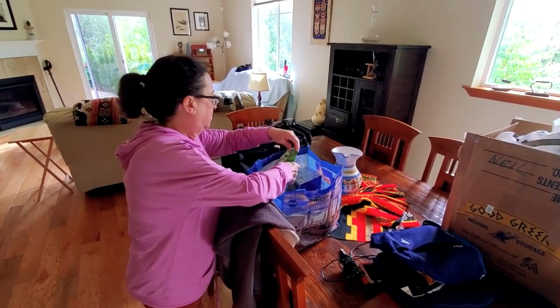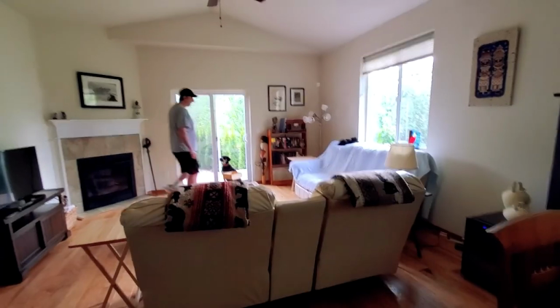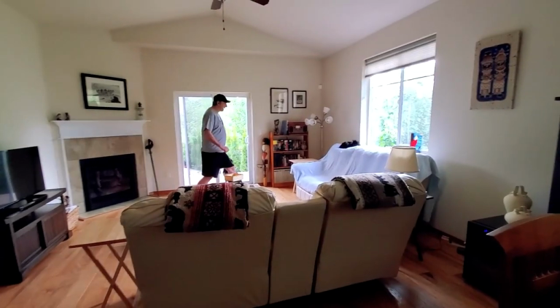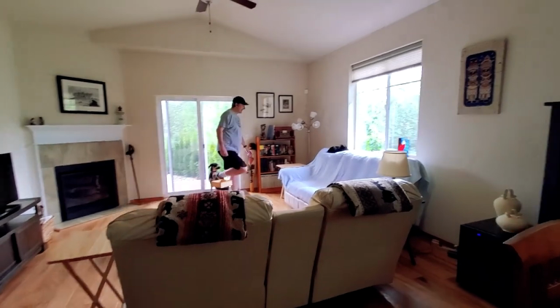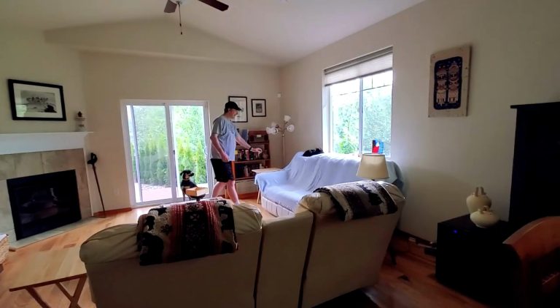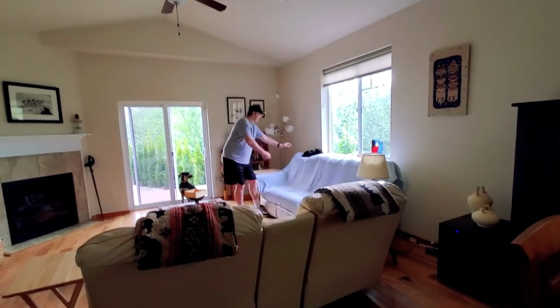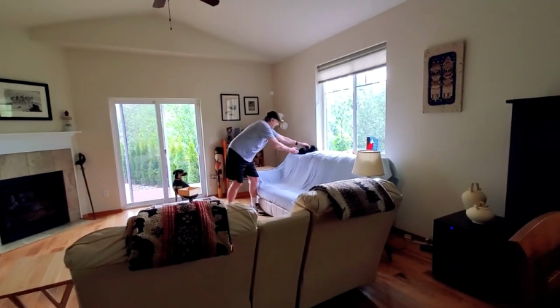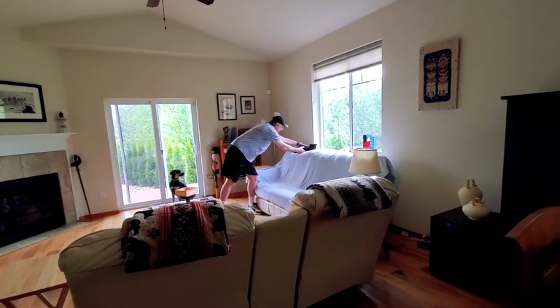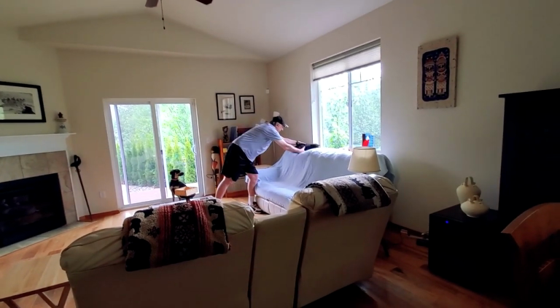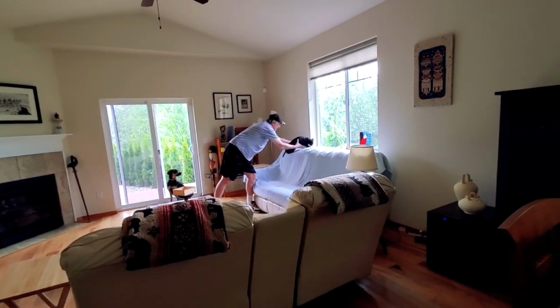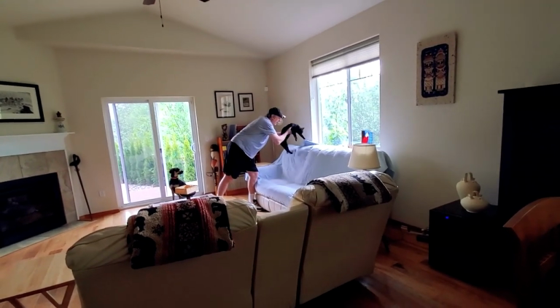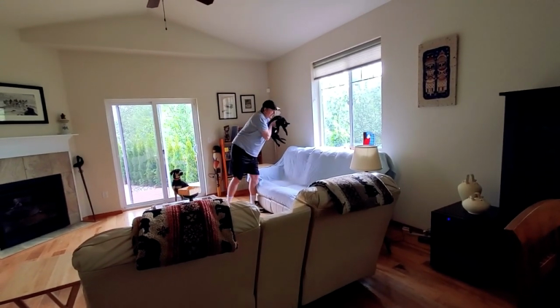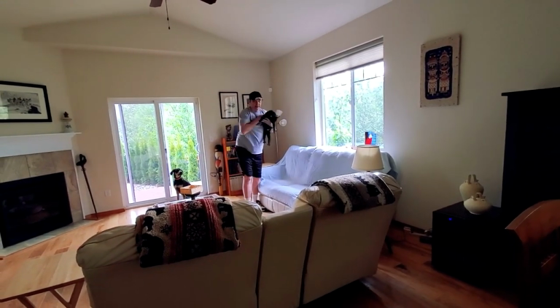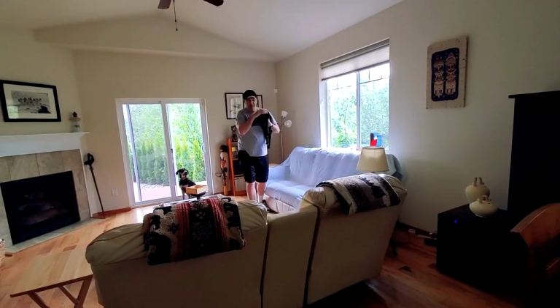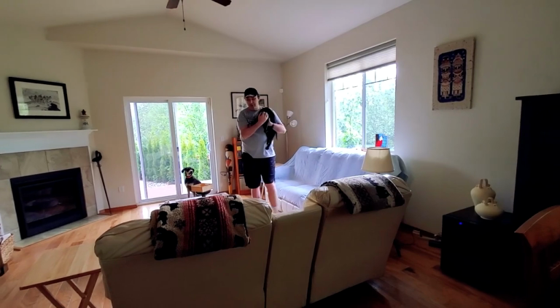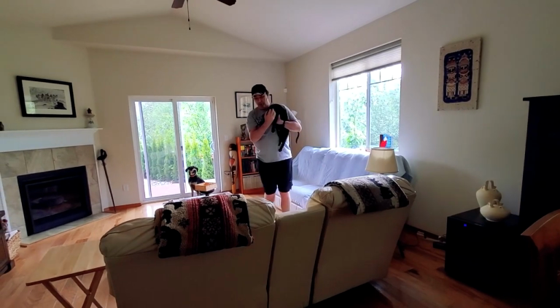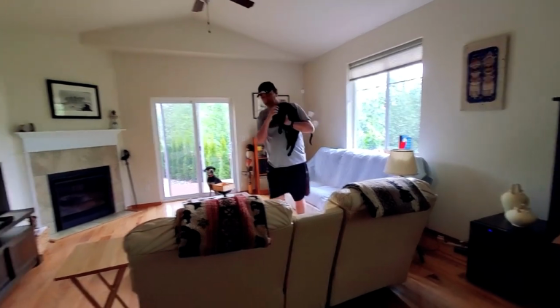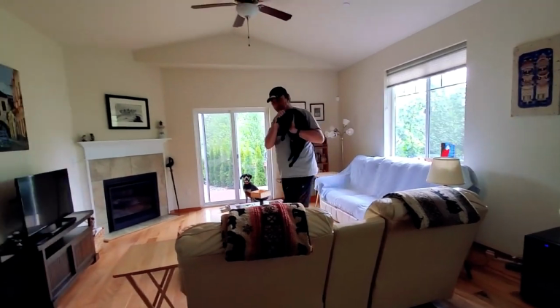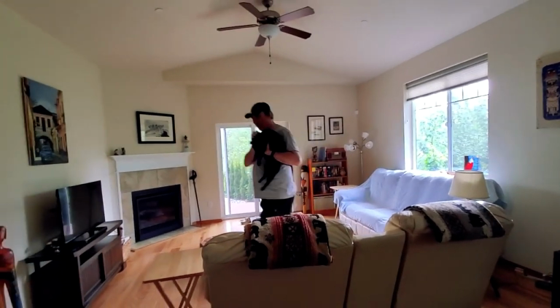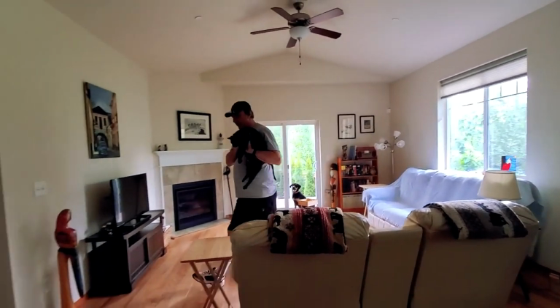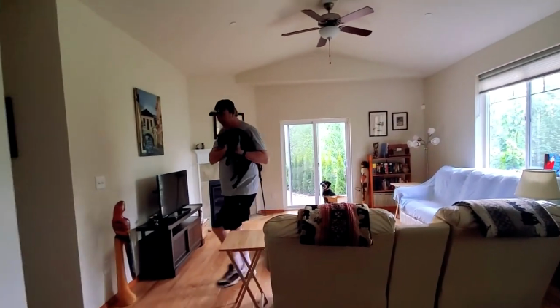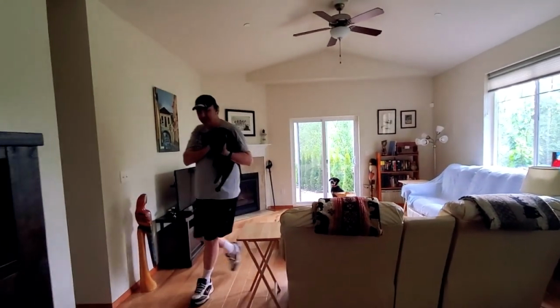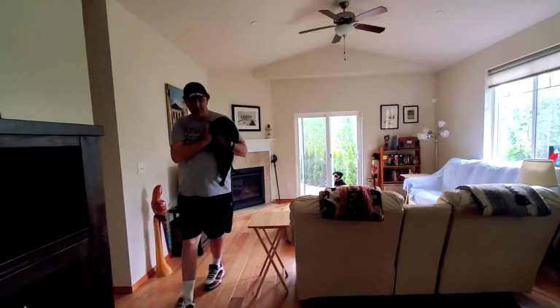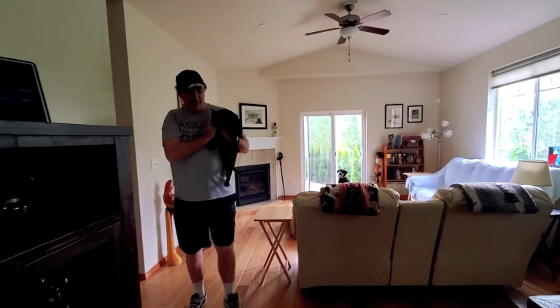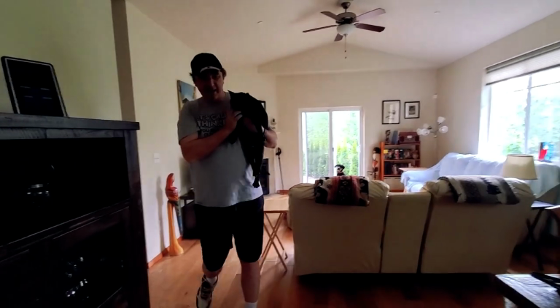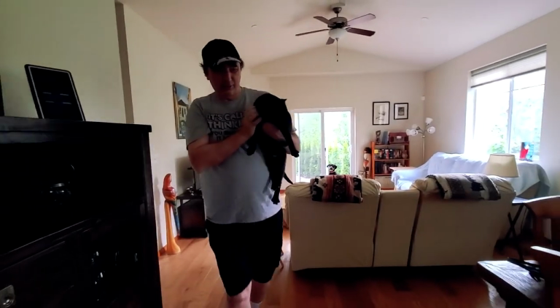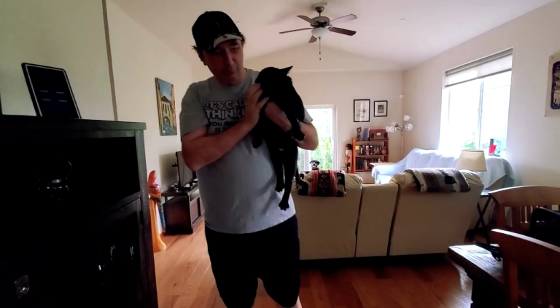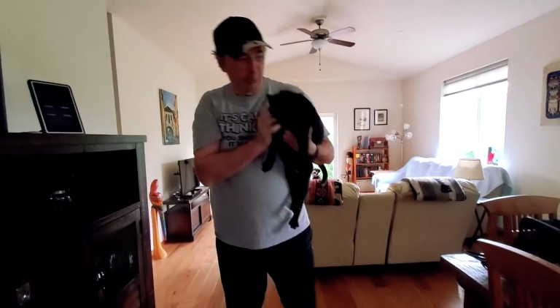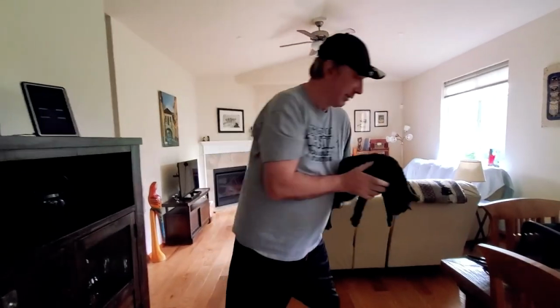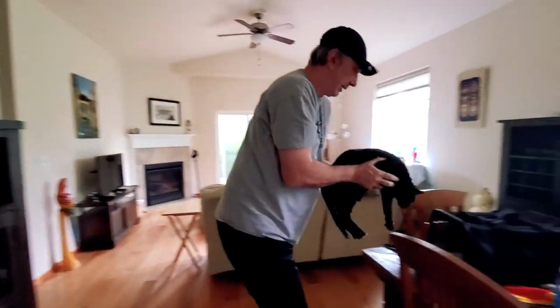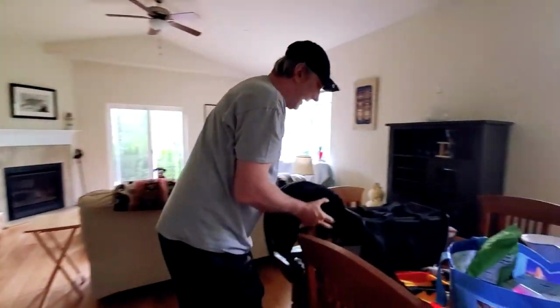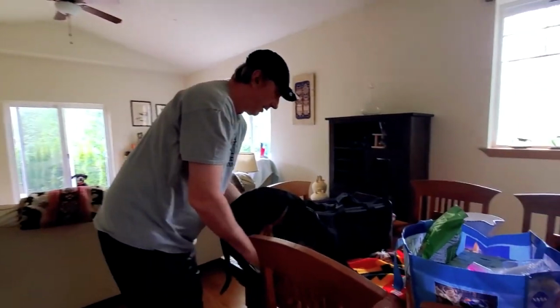When everything is packed, it is time to prepare our two pets. Animals are a lot of work at home, but even more on a boat. We have one dog and a cat. The cat is the most problematic to convince.